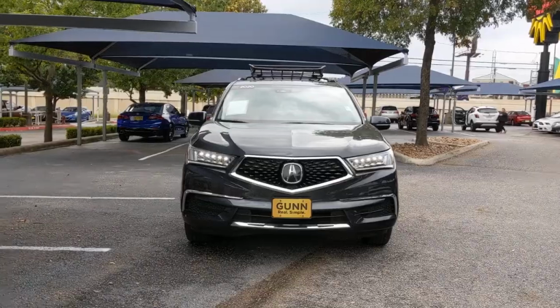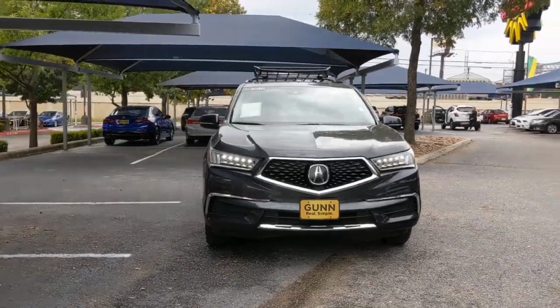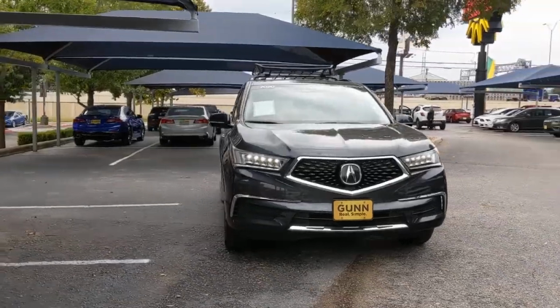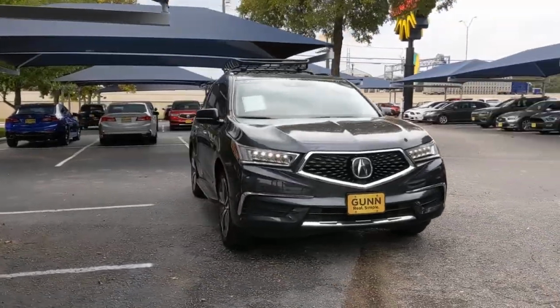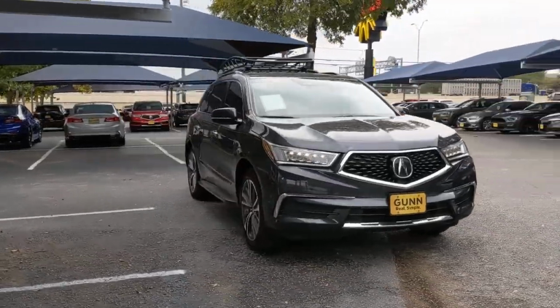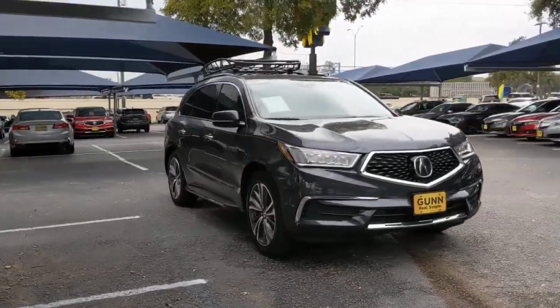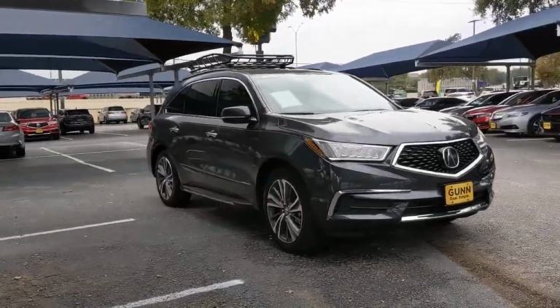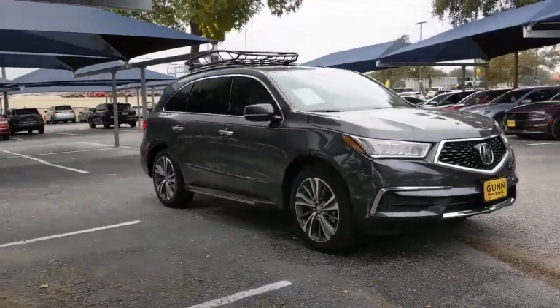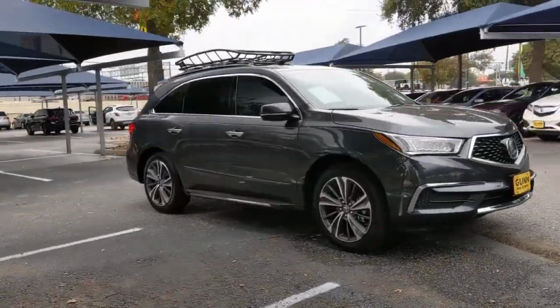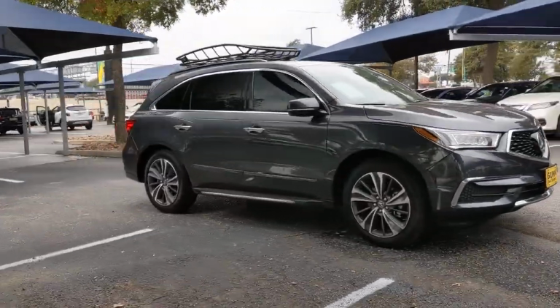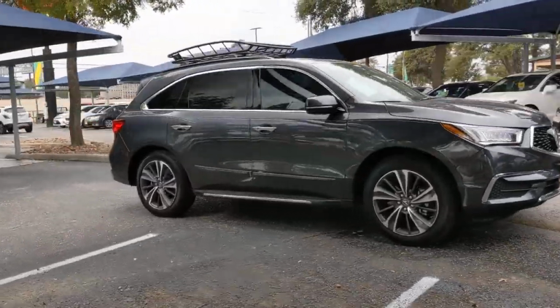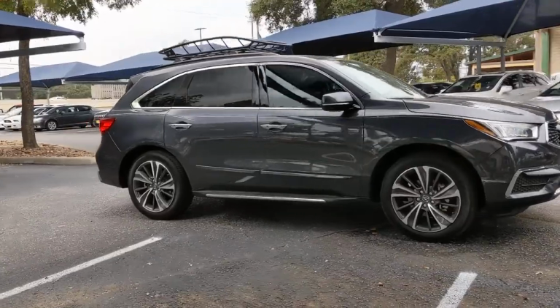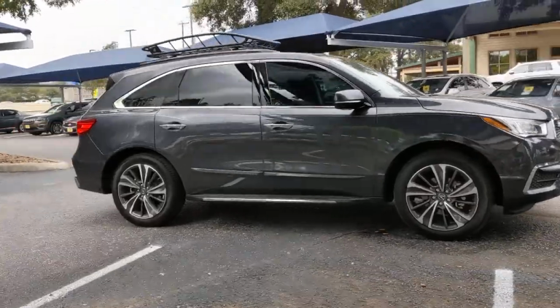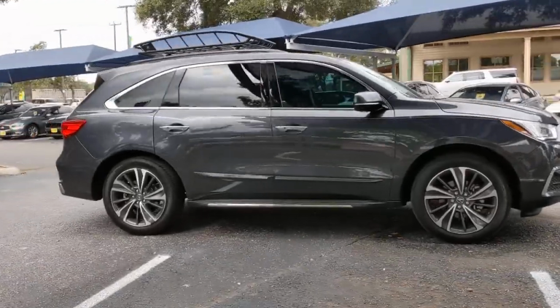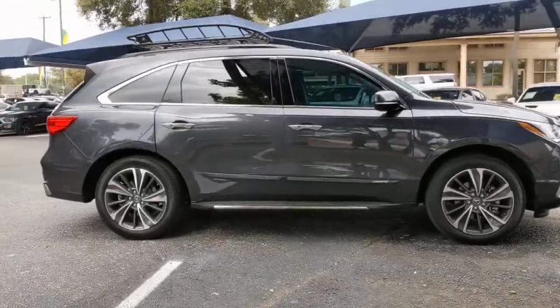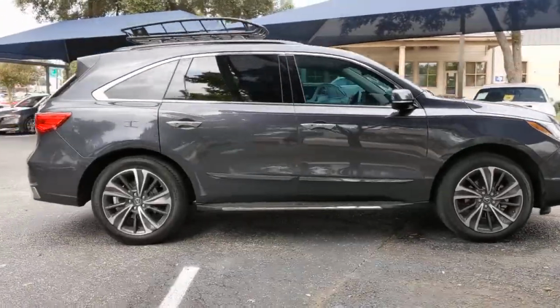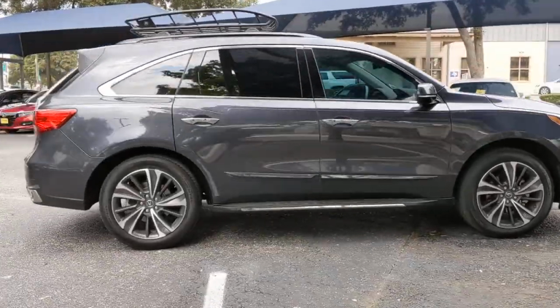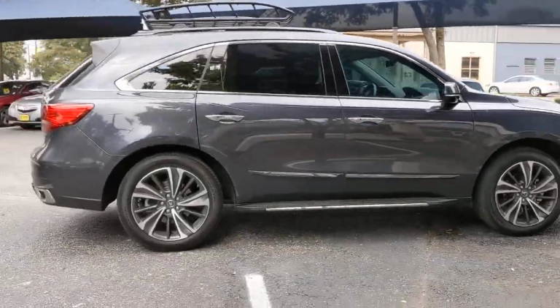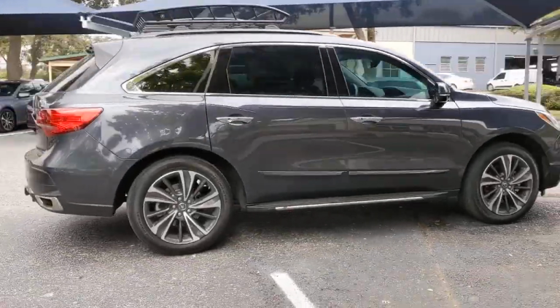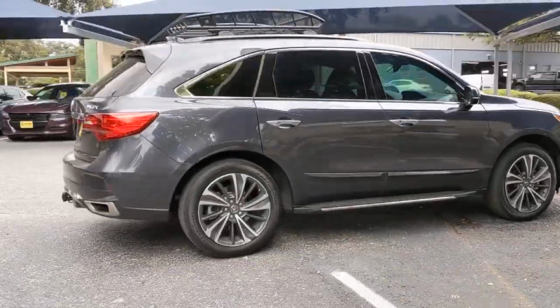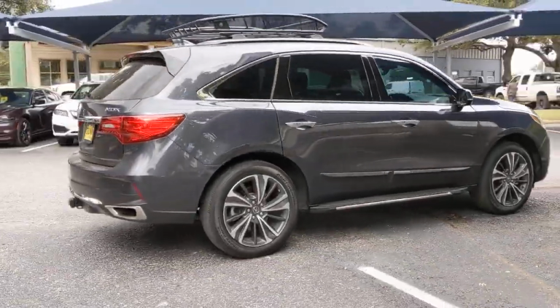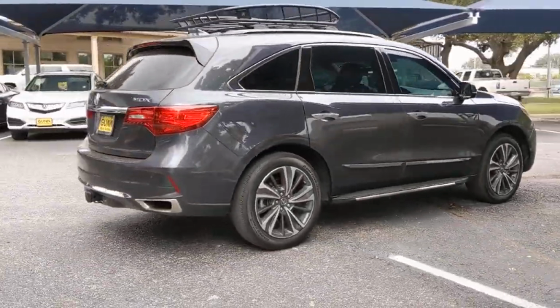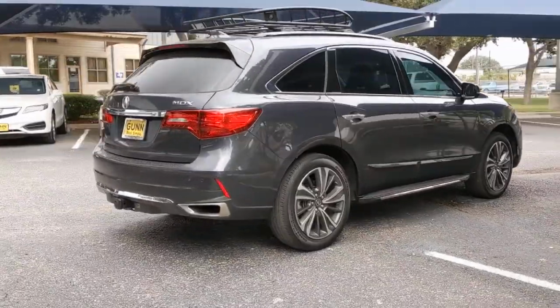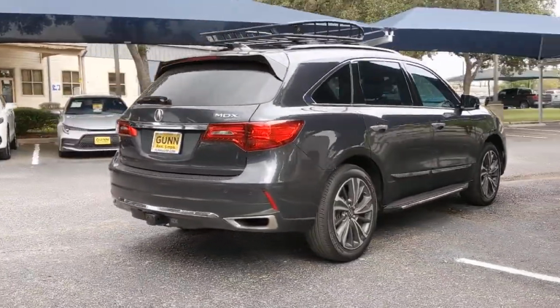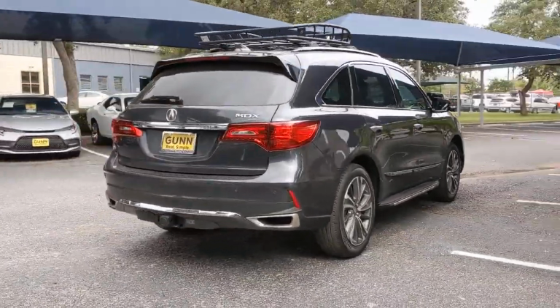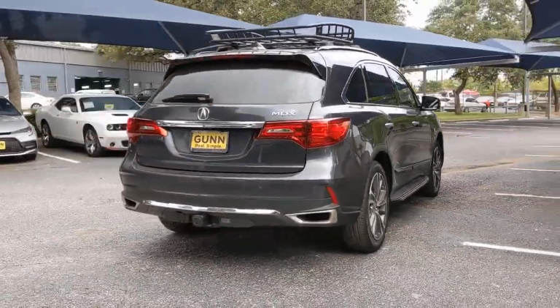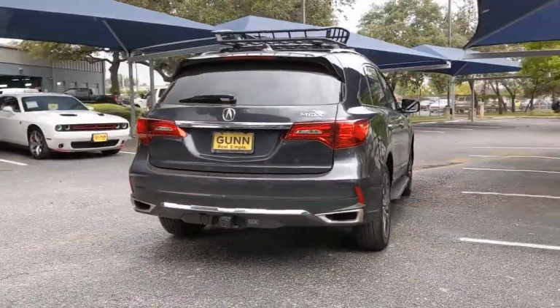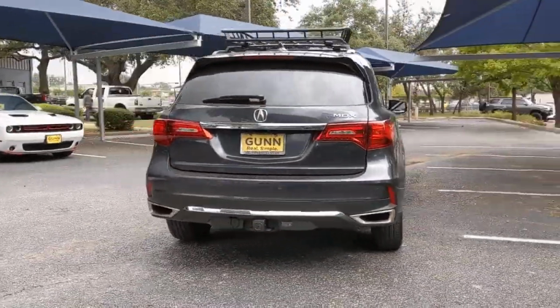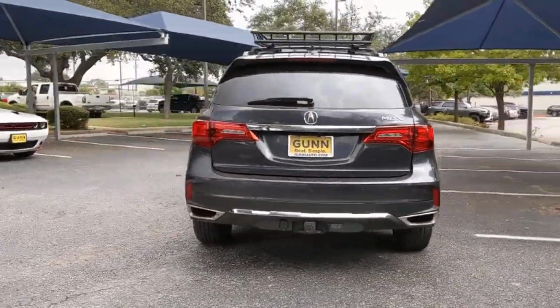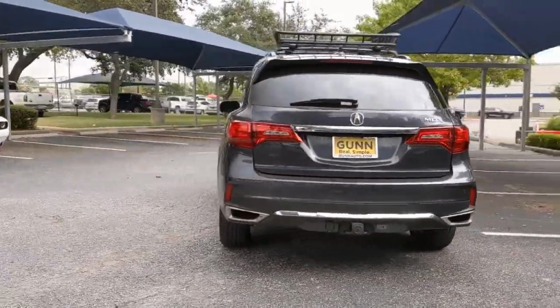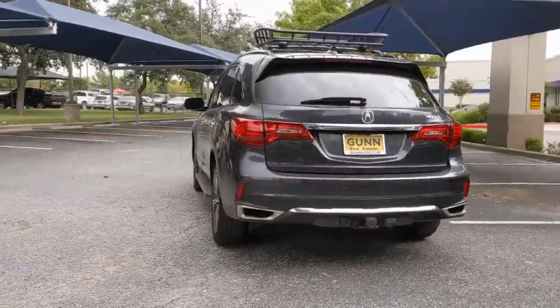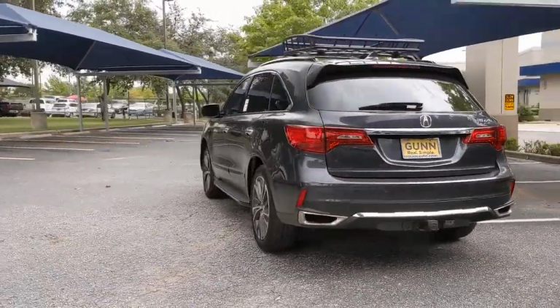Enjoy the view of this 2020 Acura MDX. This vehicle is an outstanding buy with fewer than 35,000 miles on the odometer. Luxurious, spacious, and powerful, the MDX is designed to meet the demands of your life in style.